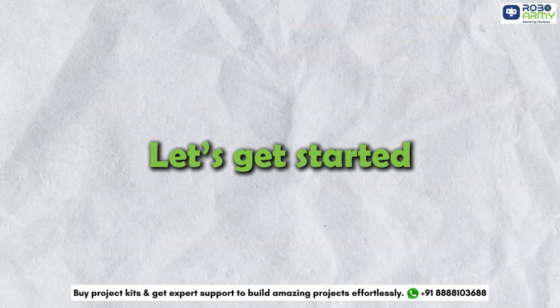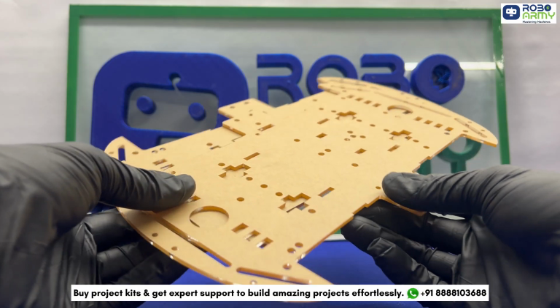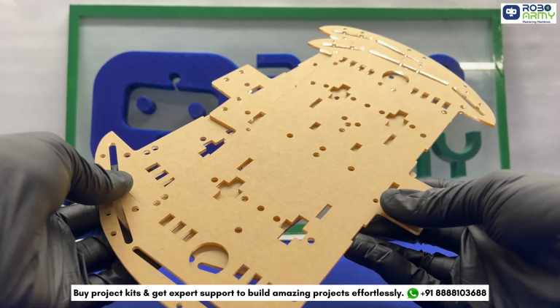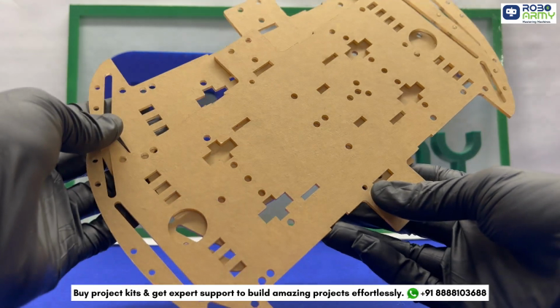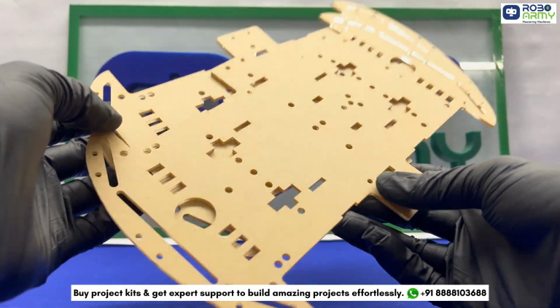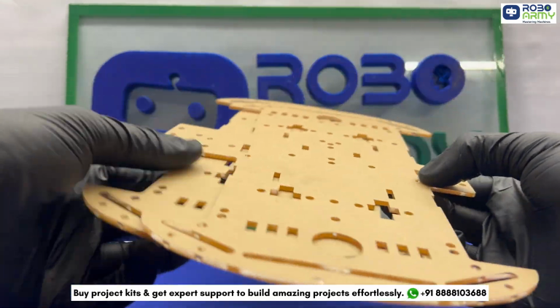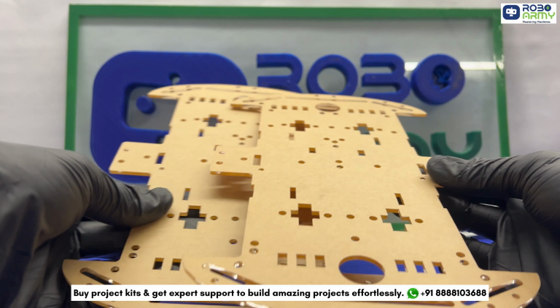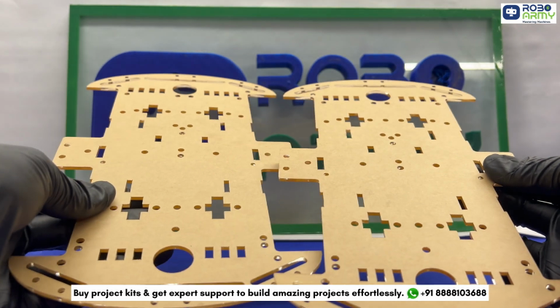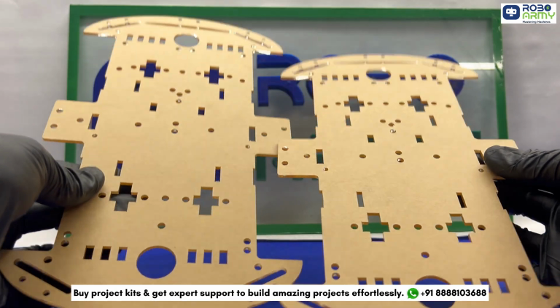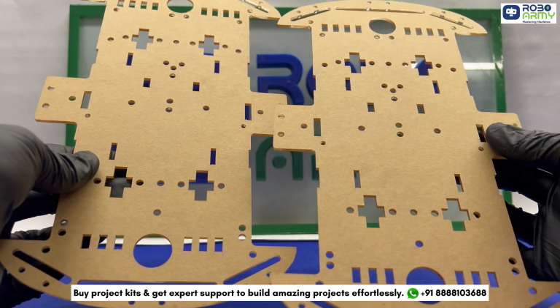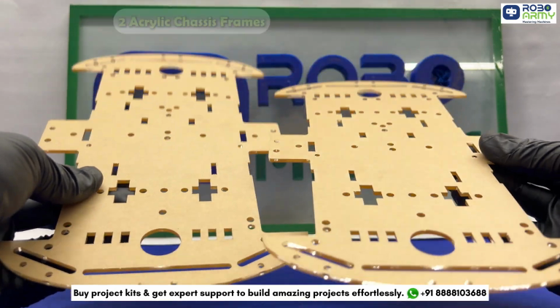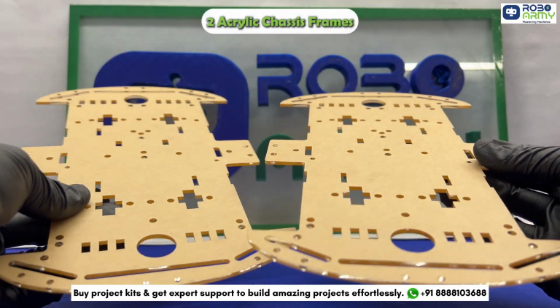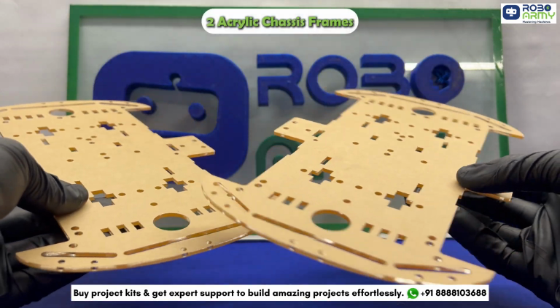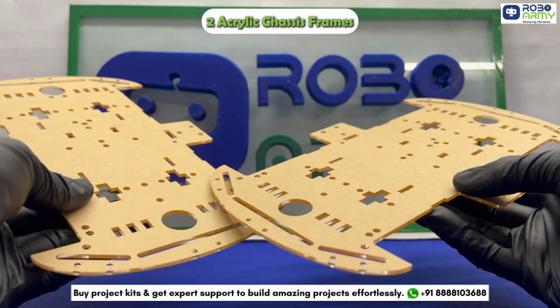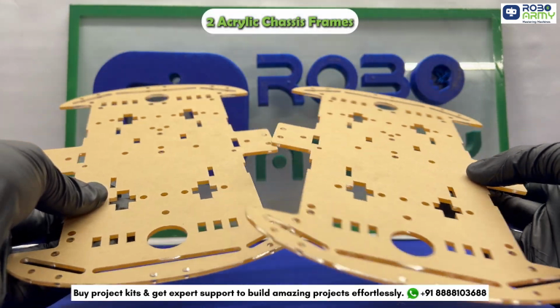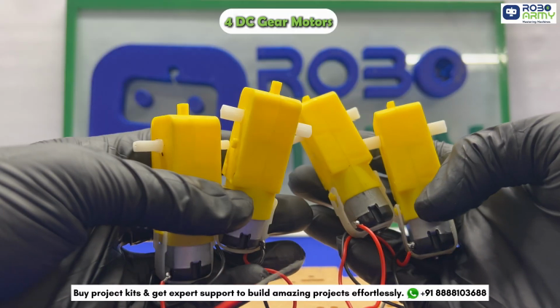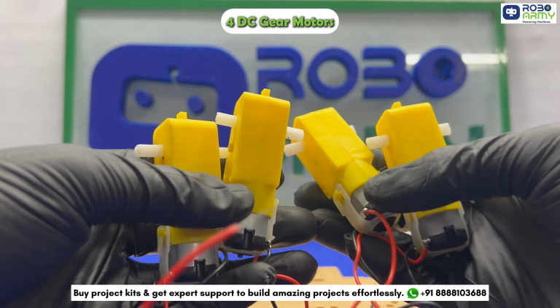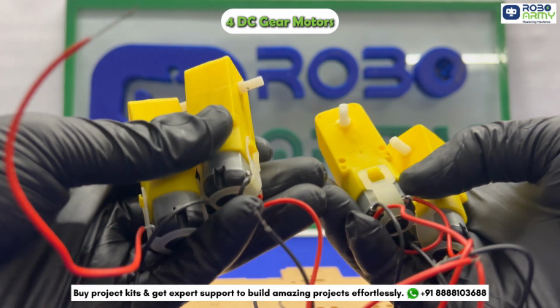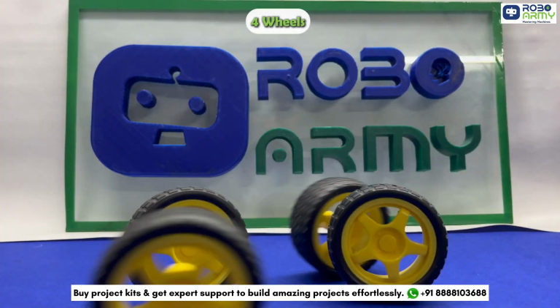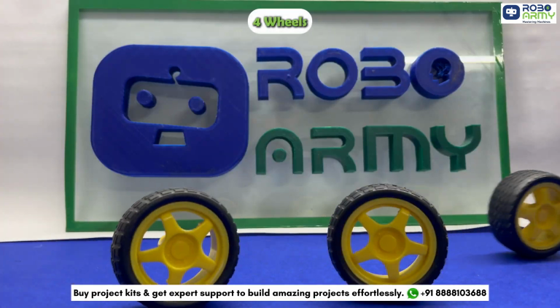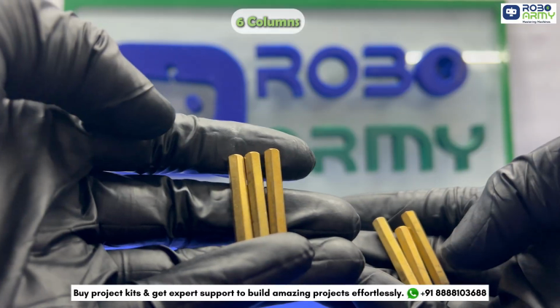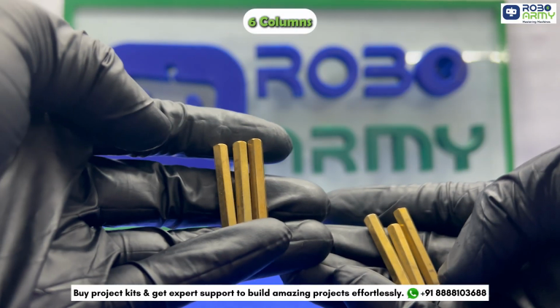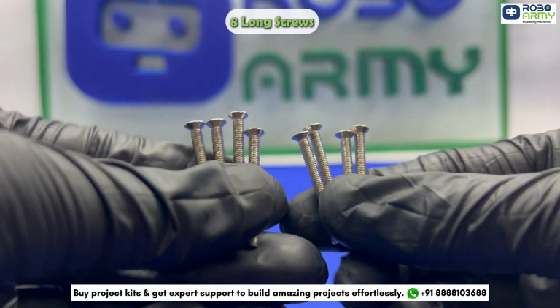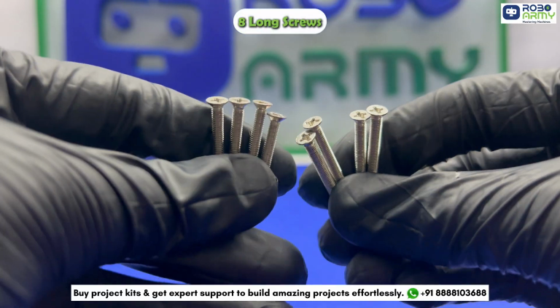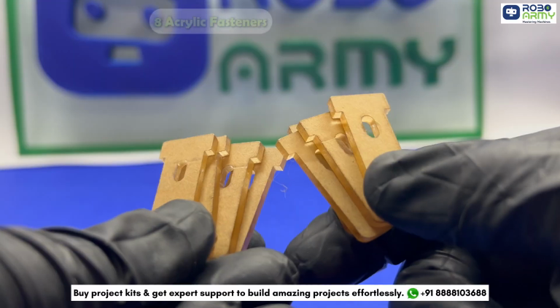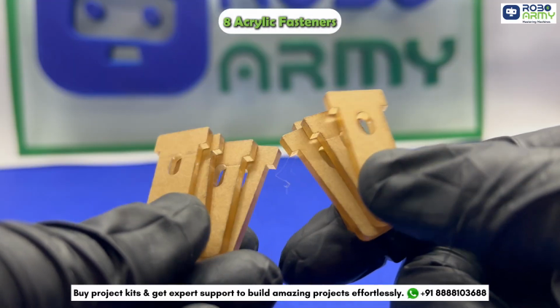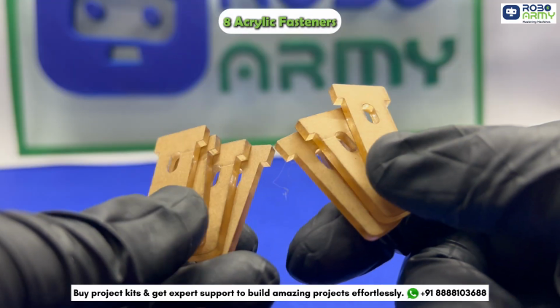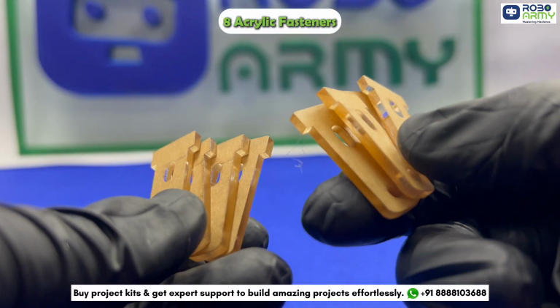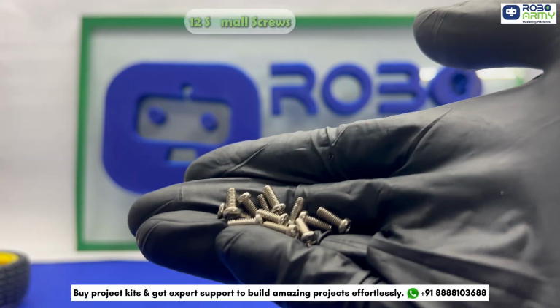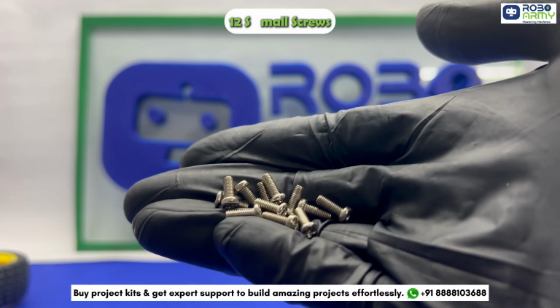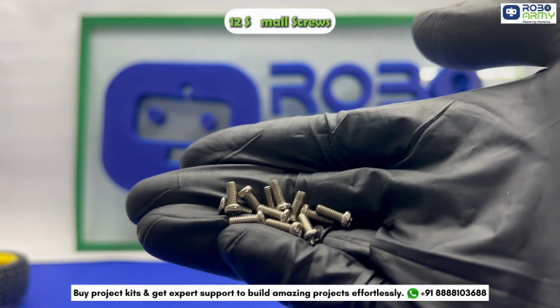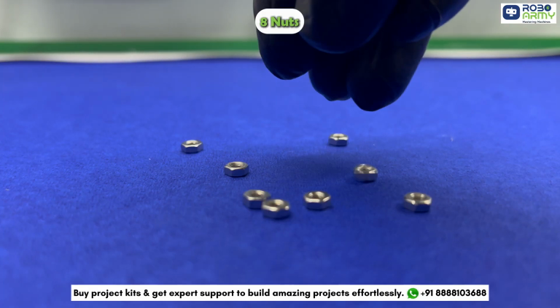First, let's take a look at what we will need for this assembly. We have 2 acrylic chassis frames, 4 DC gear motors, 4 wheels, 6 columns, 8 long screws, 8 acrylic fasteners, 12 small screws, and 8 nuts.